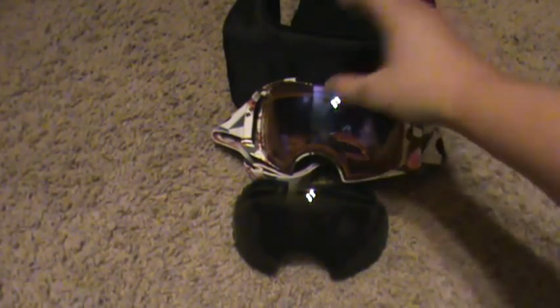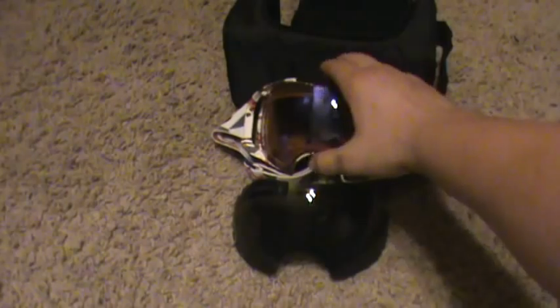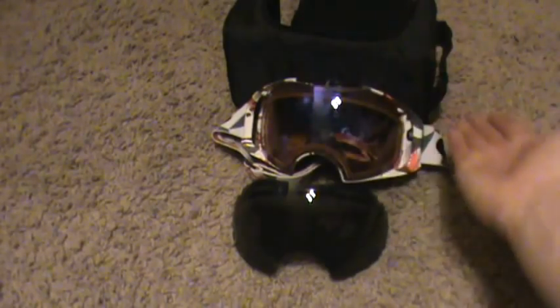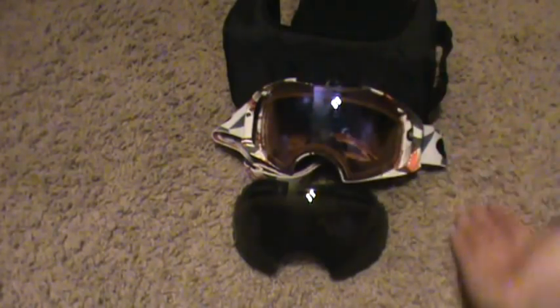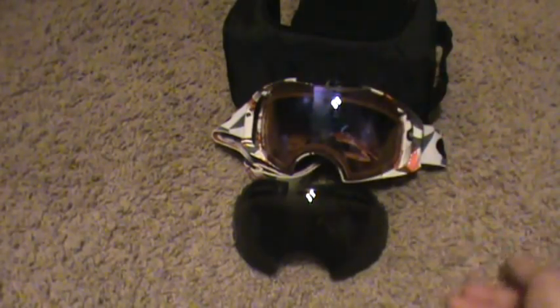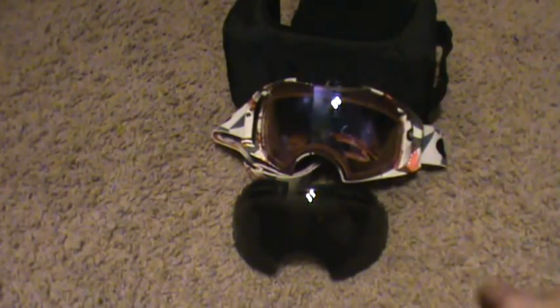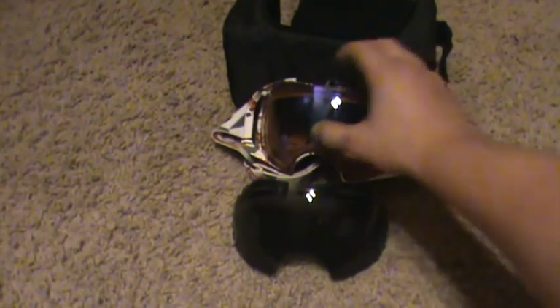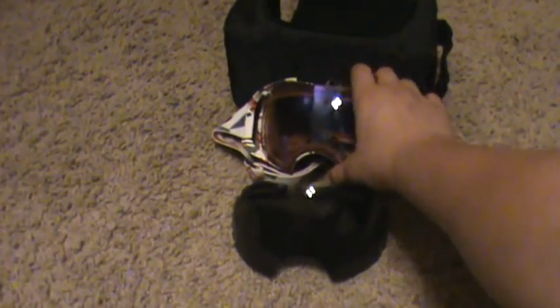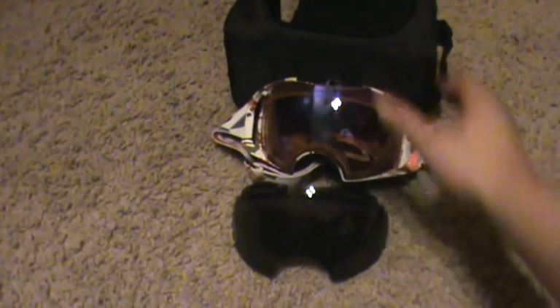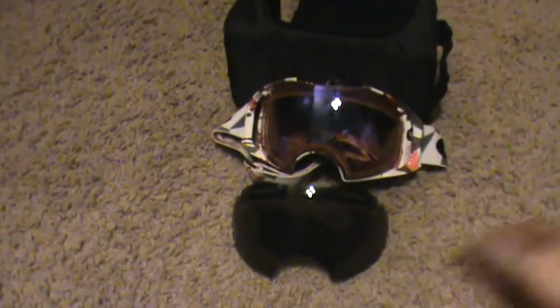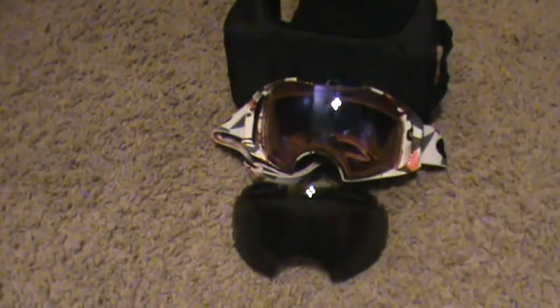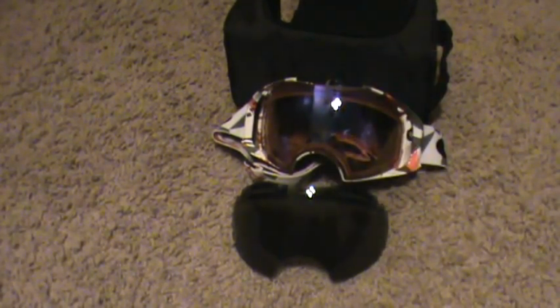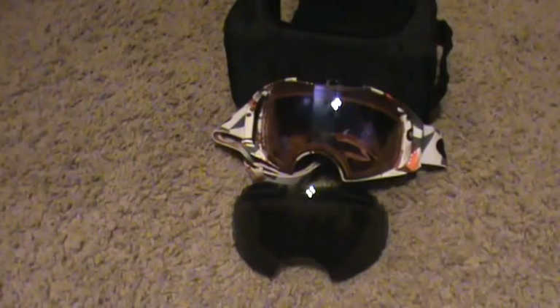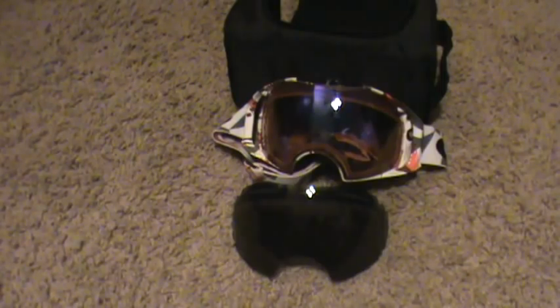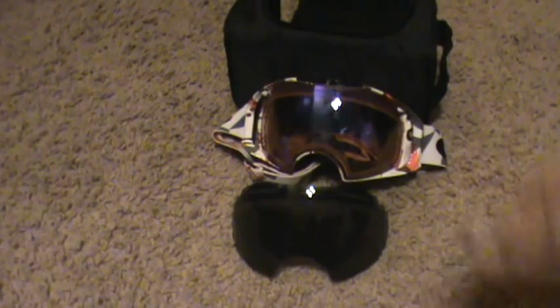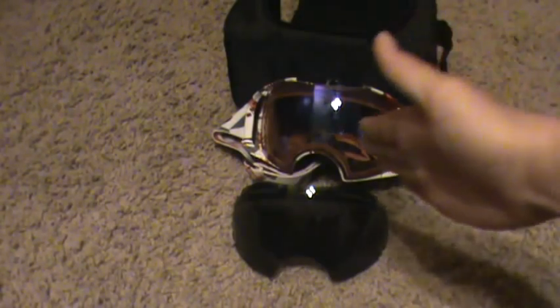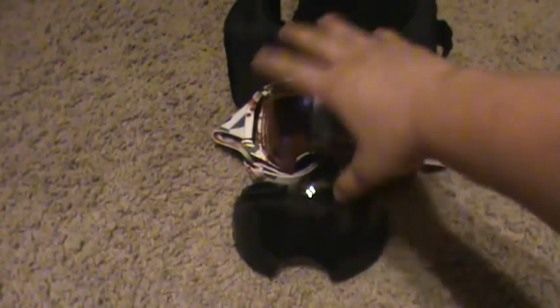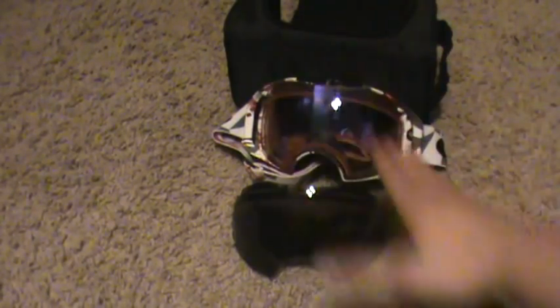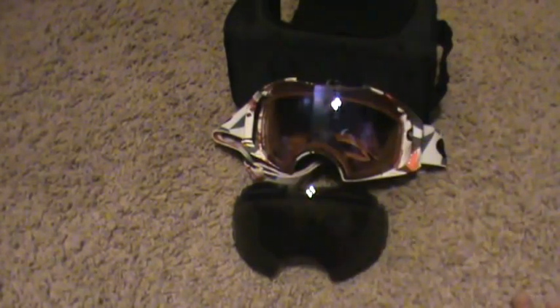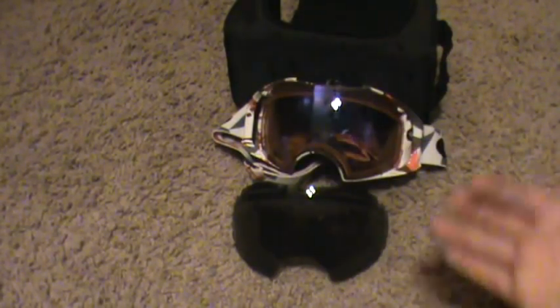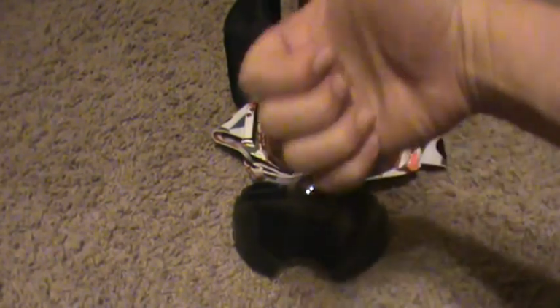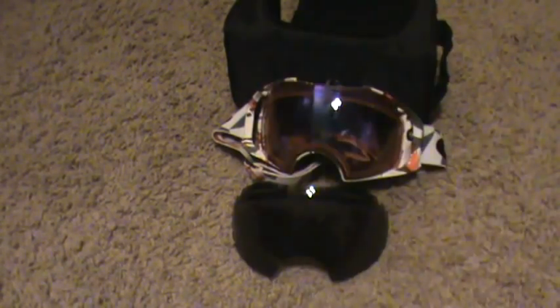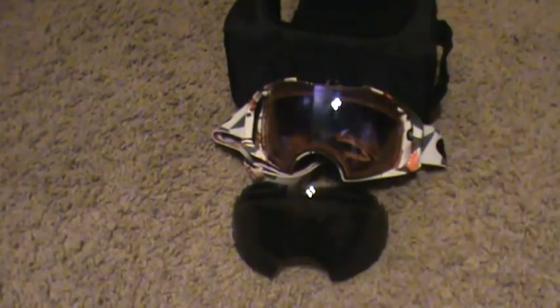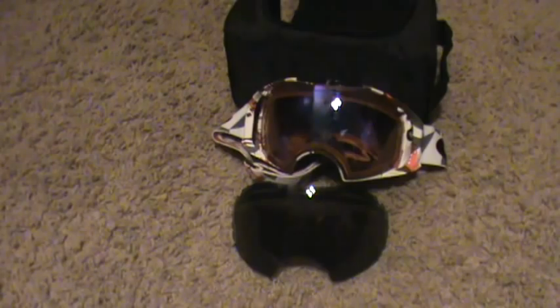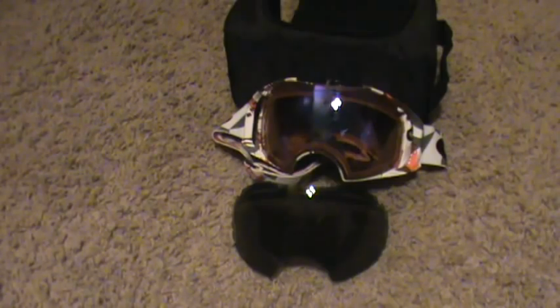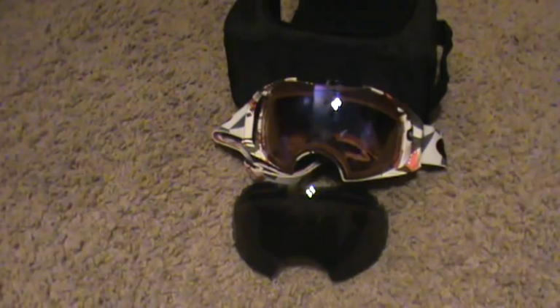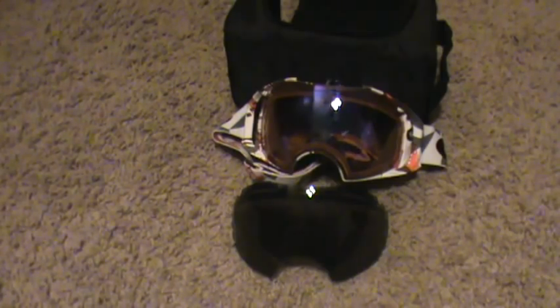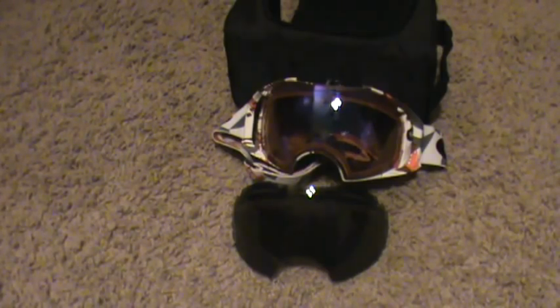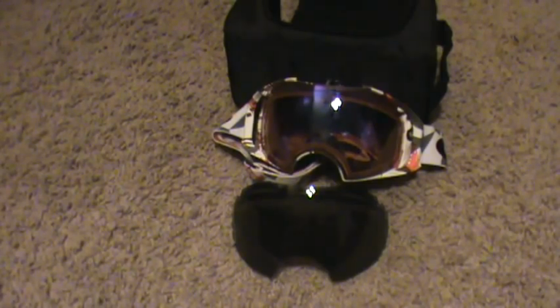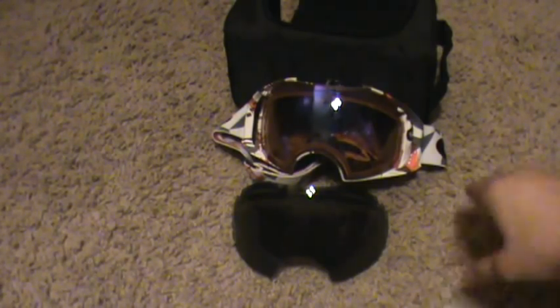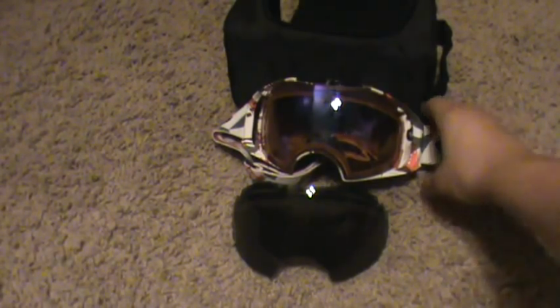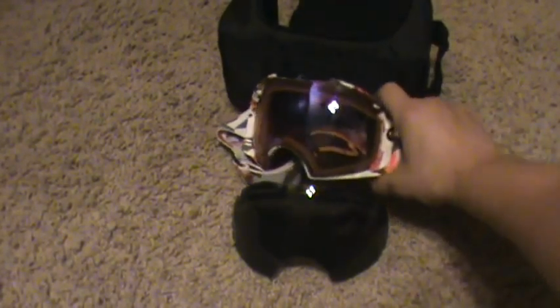This one looks like it's an amber base — it is amber, it's an amber color. It just looks different because the light from my fan is hitting it.